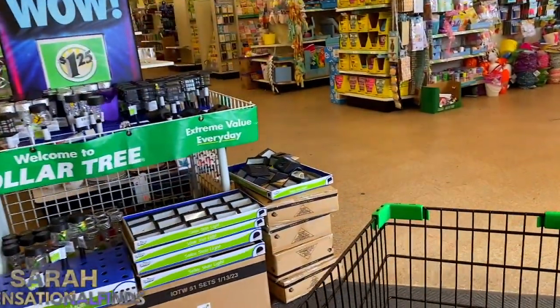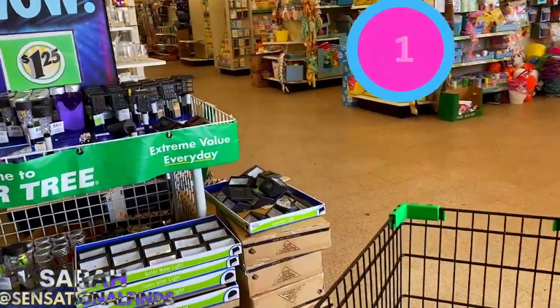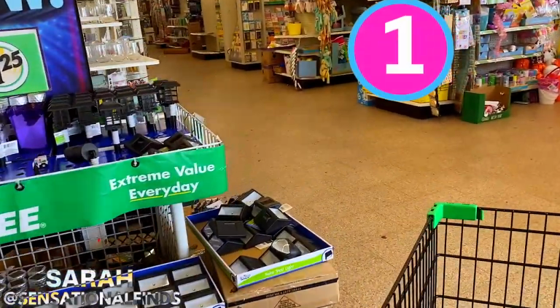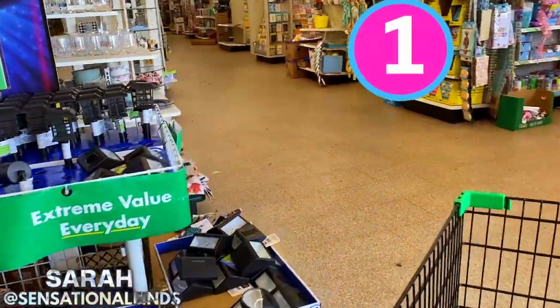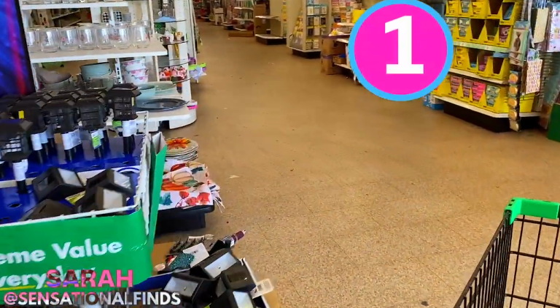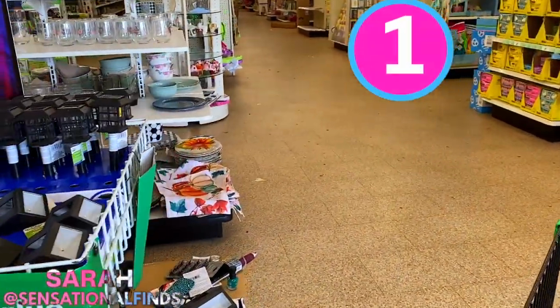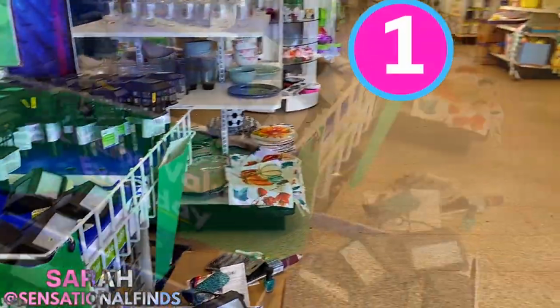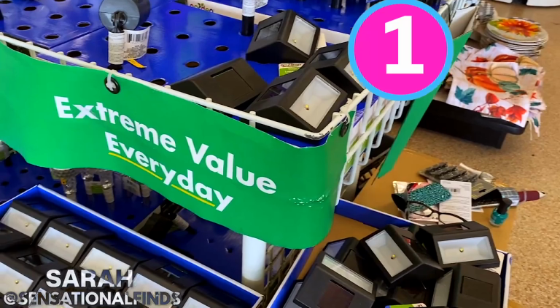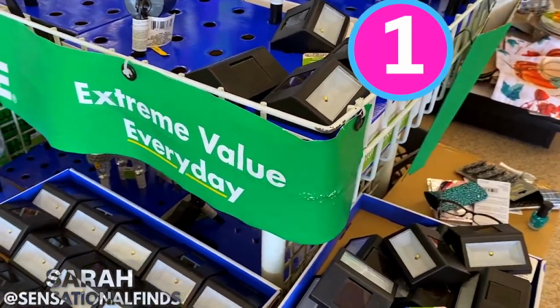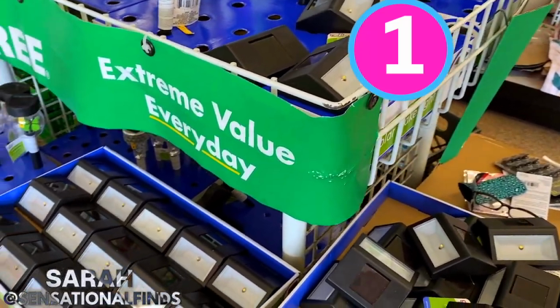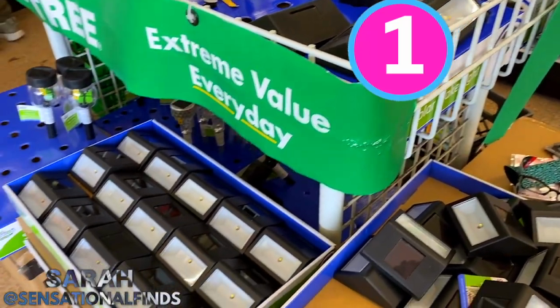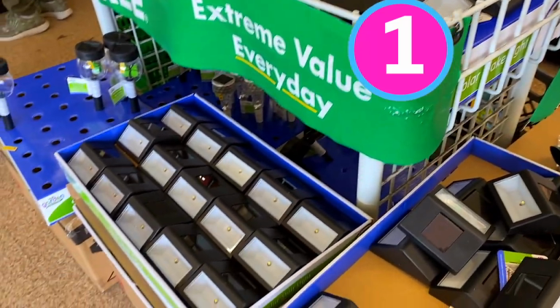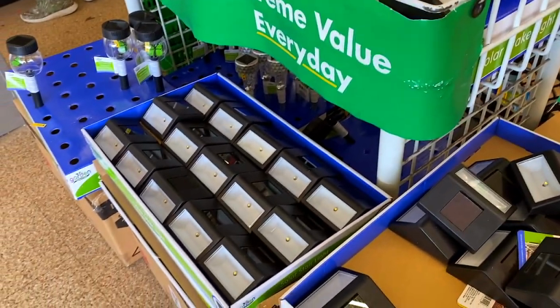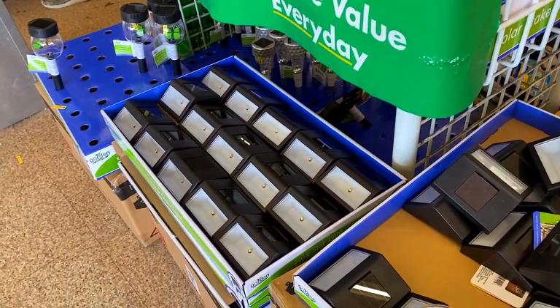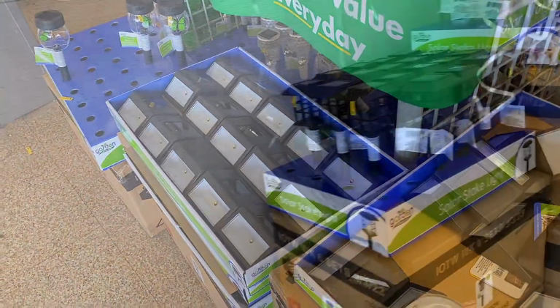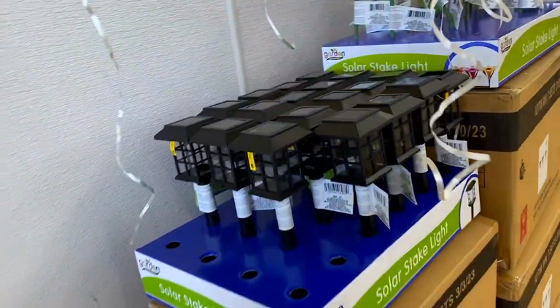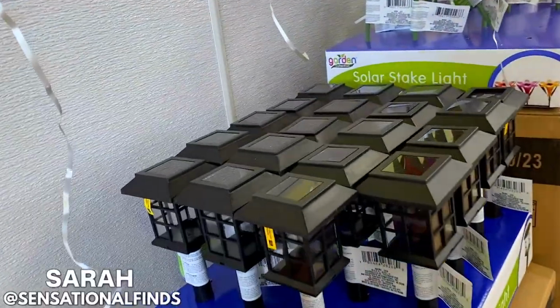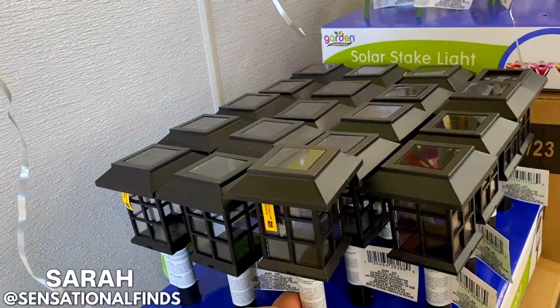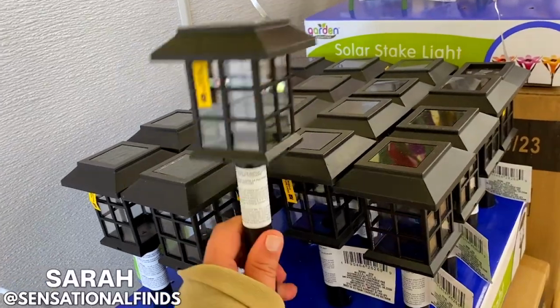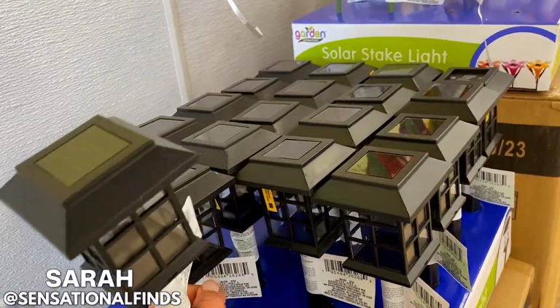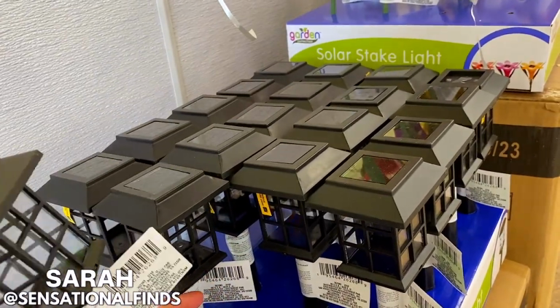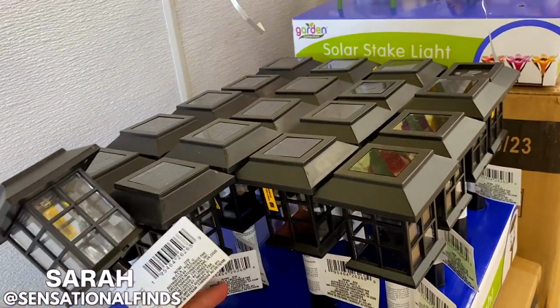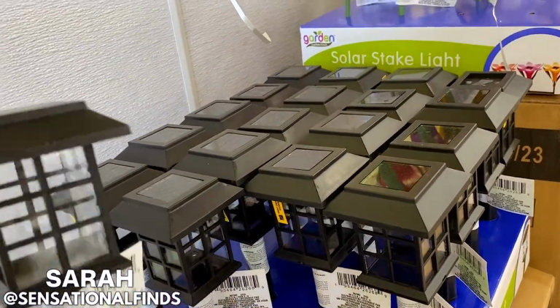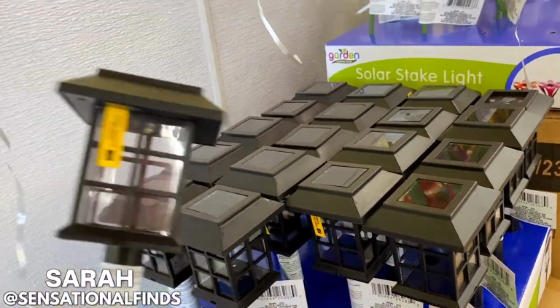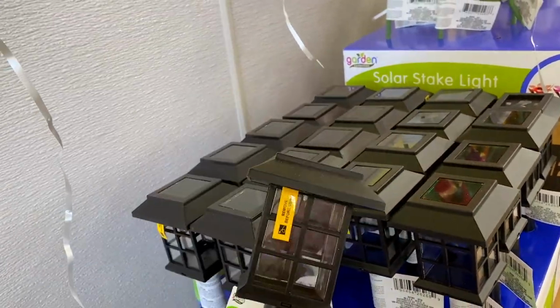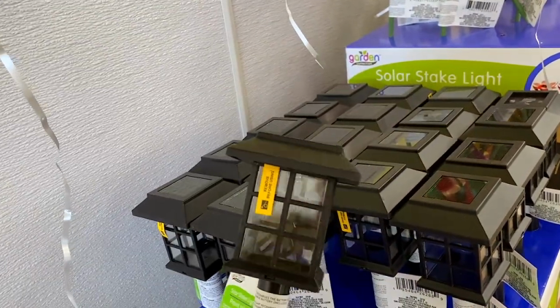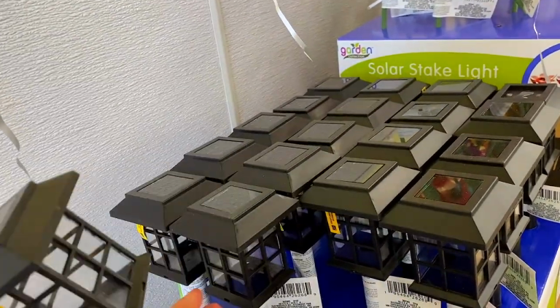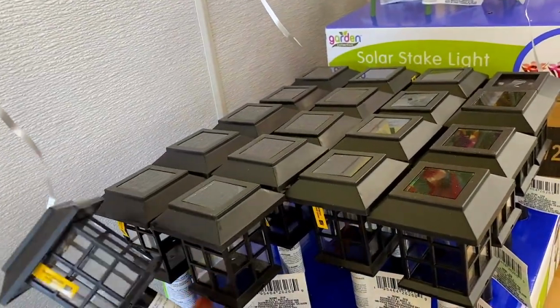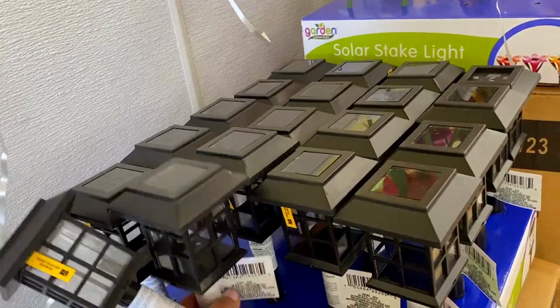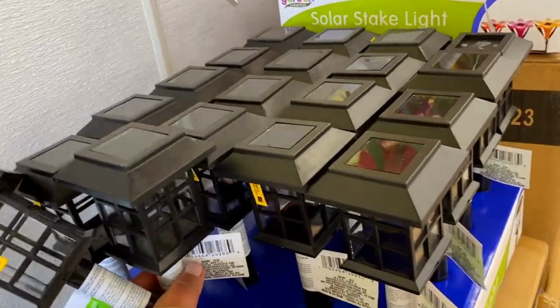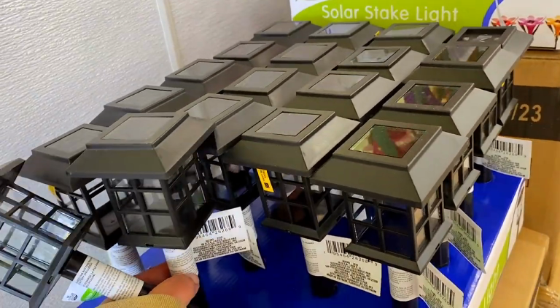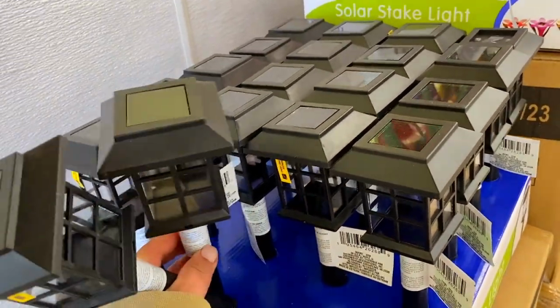Number one on our list are the solar lights. They're $1.25 and a pretty good deal. Yes, you can find better quality elsewhere, but I like to be able to go into Dollar Tree and pick up some here and there. They go fast, especially the ones that are most sought after. I like to keep it plain and simple — these are my favorites, so I grabbed four of those.